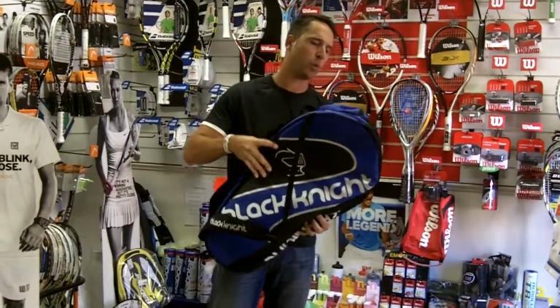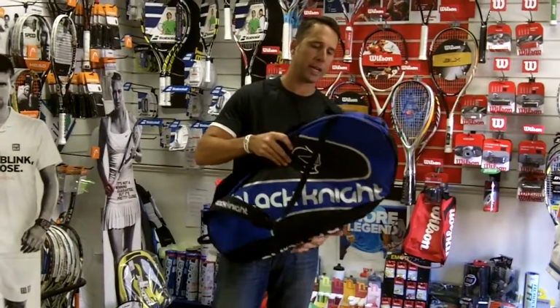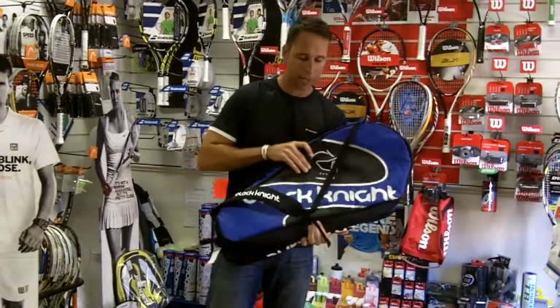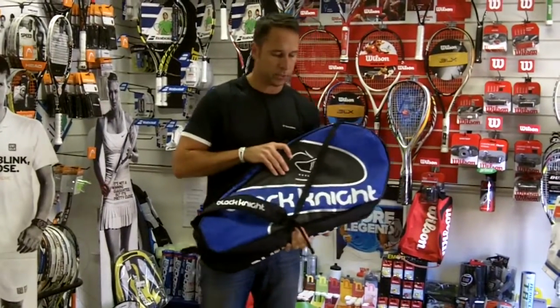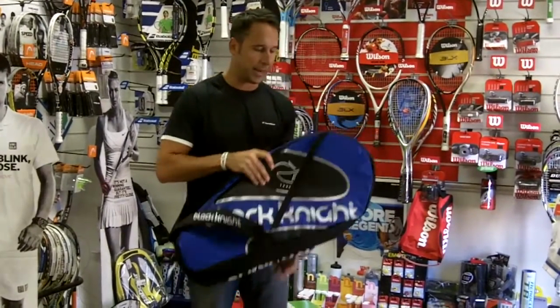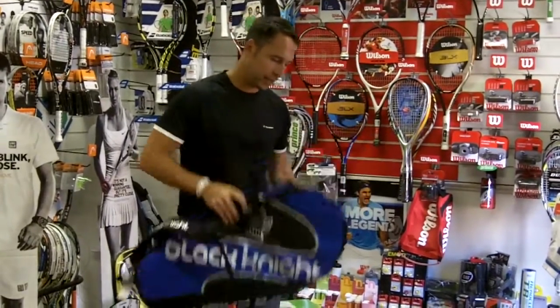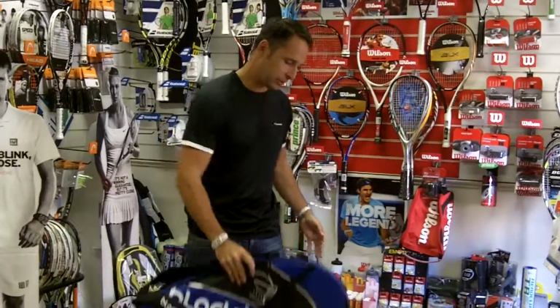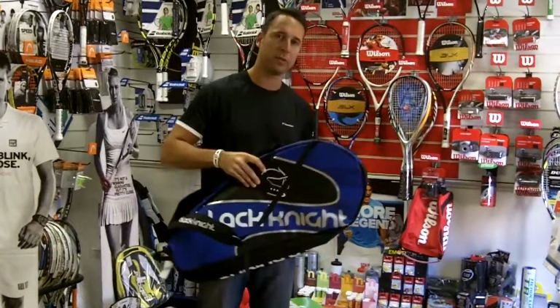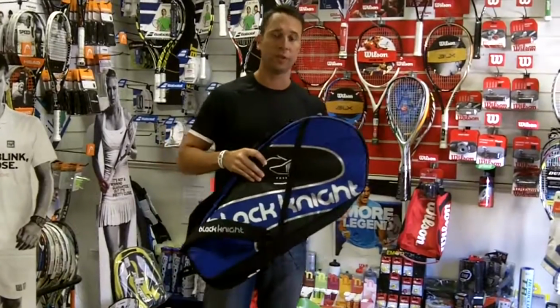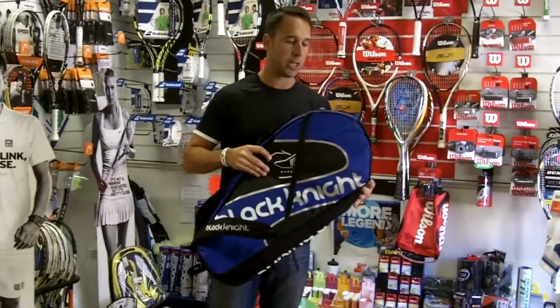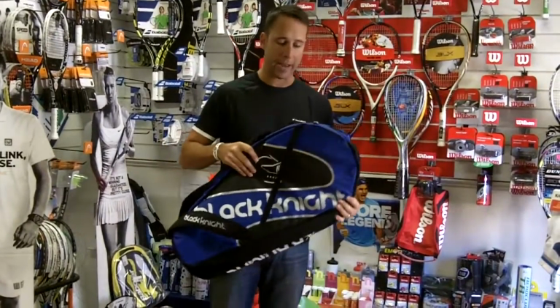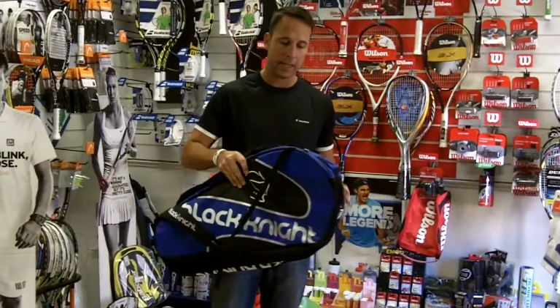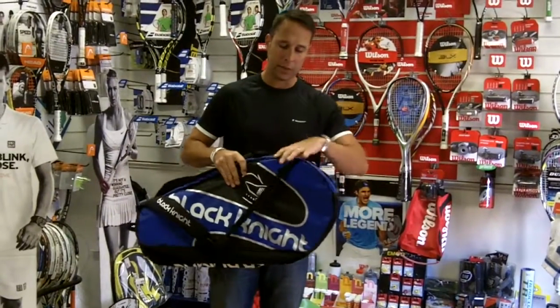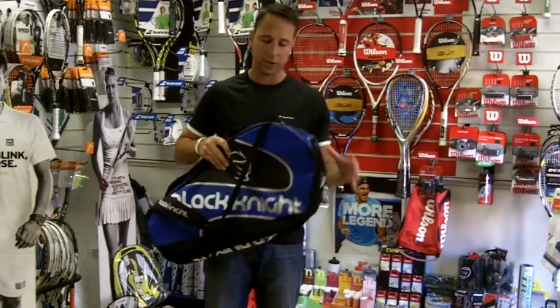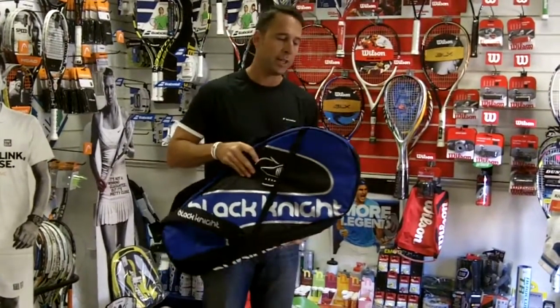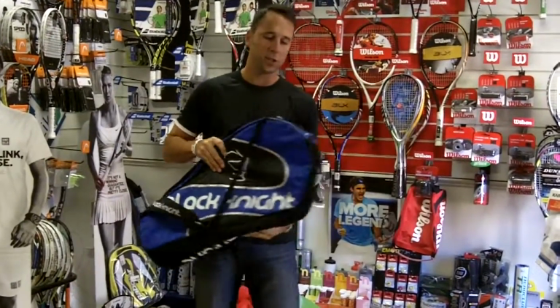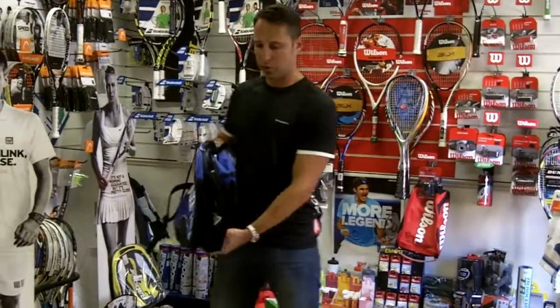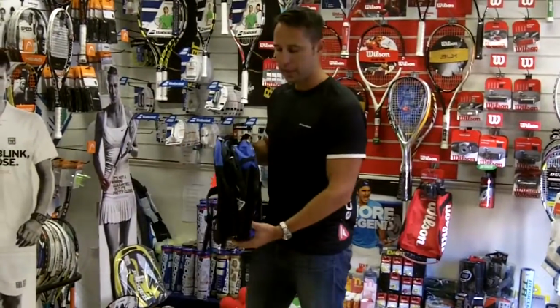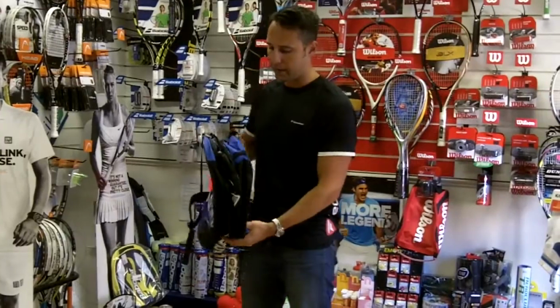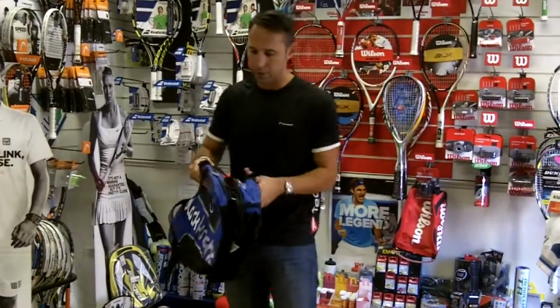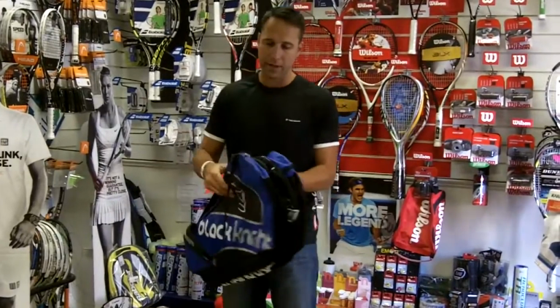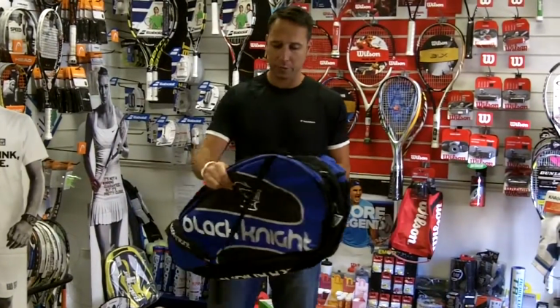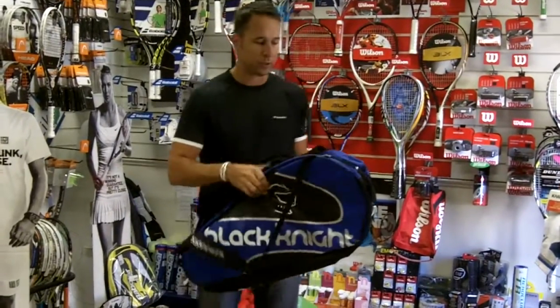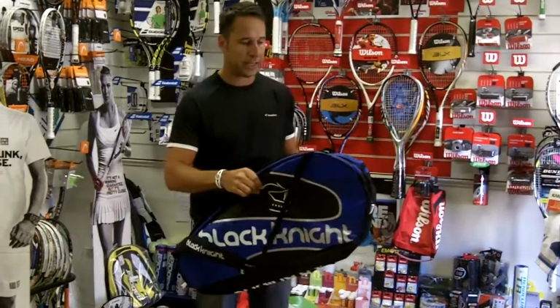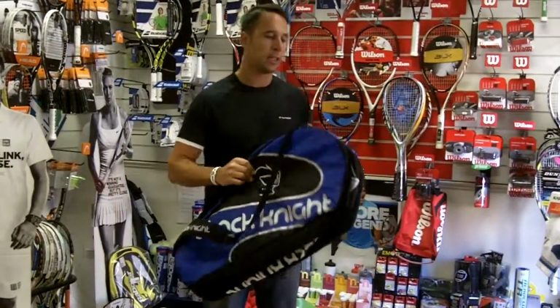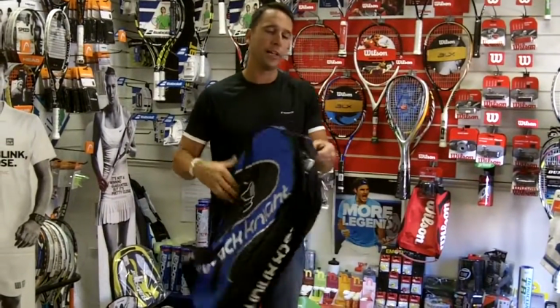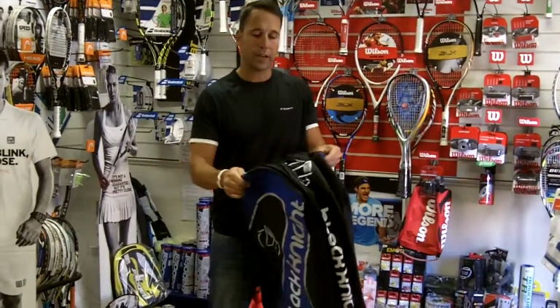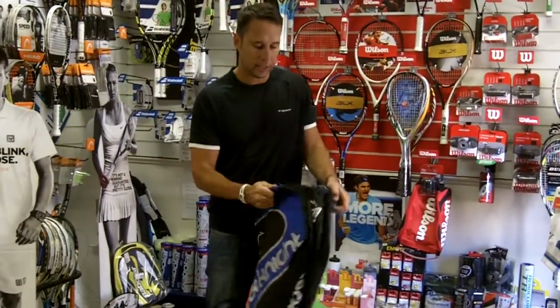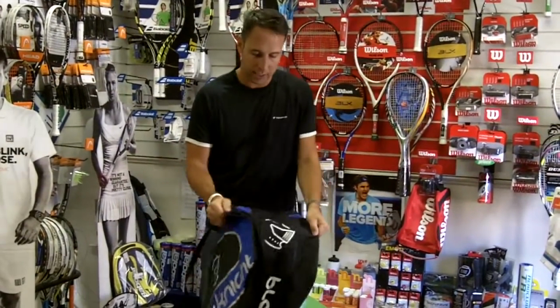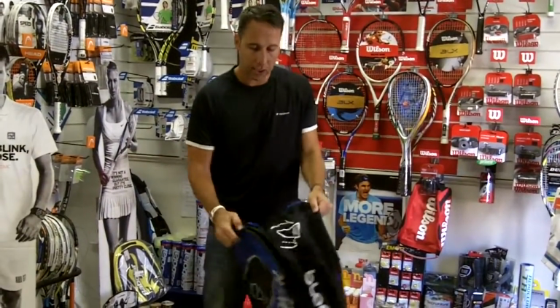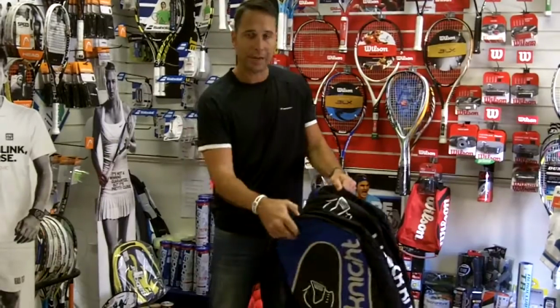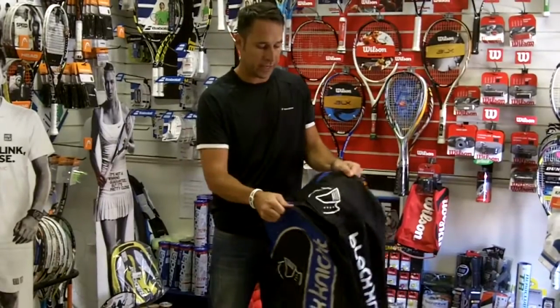One thing you notice with this bag is the pickup is extremely light. It's a very light bag and quite soft, so it does sort of condense down. So even though if you were to fill it, you would get quite a large amount of kit.